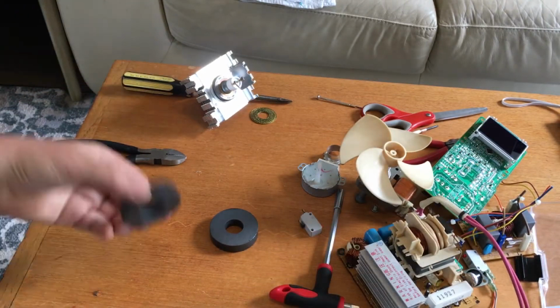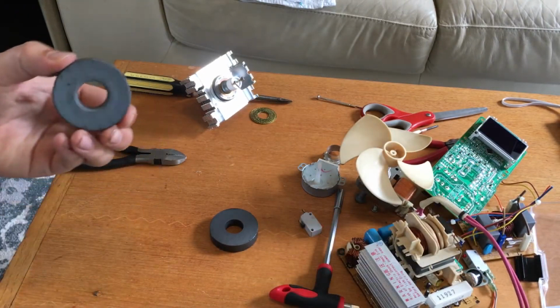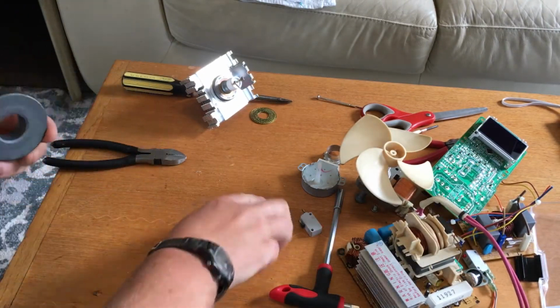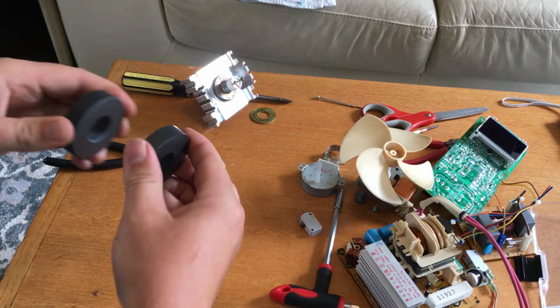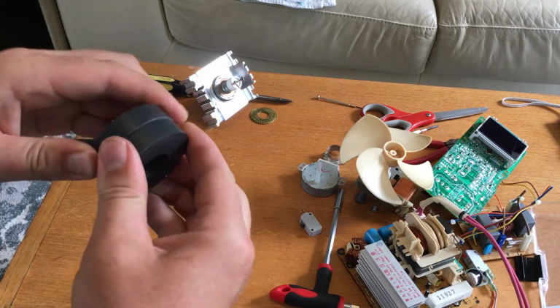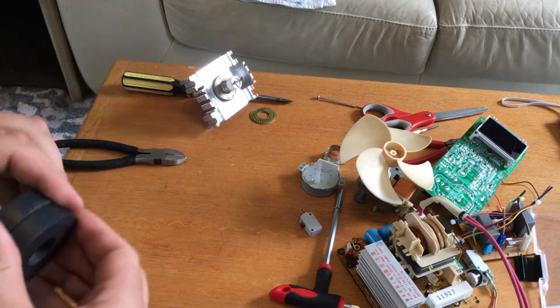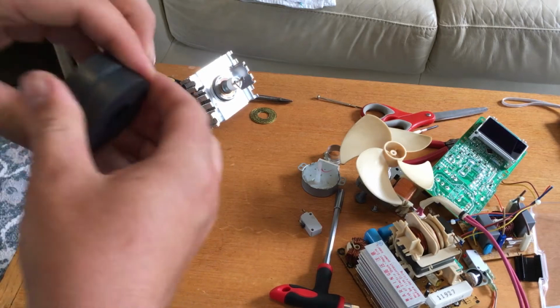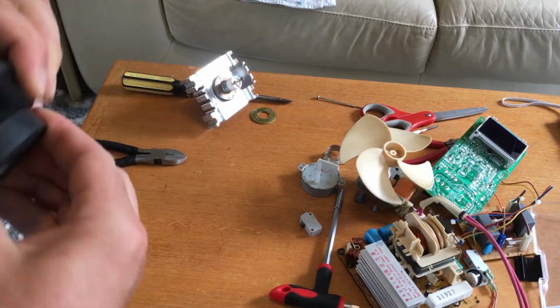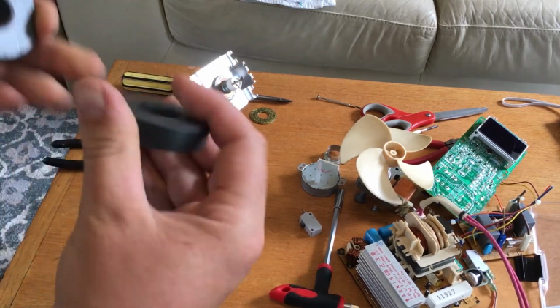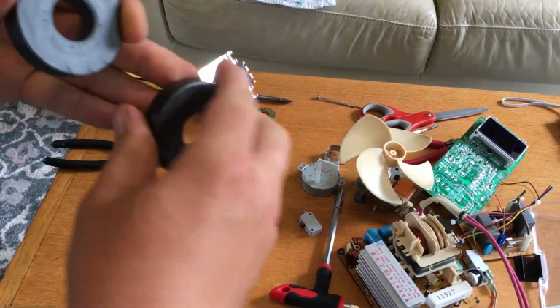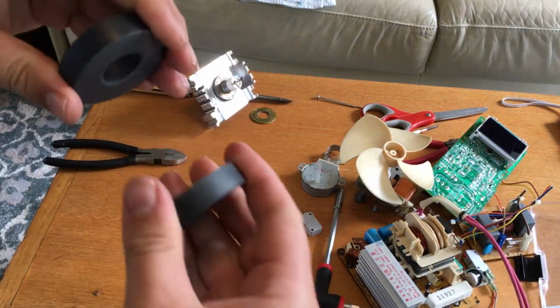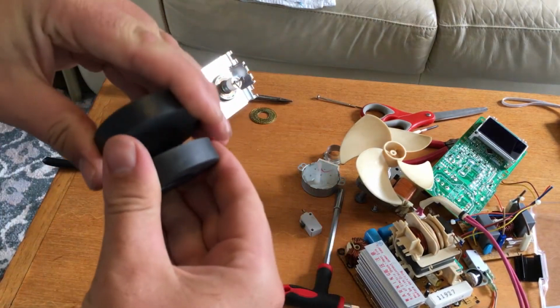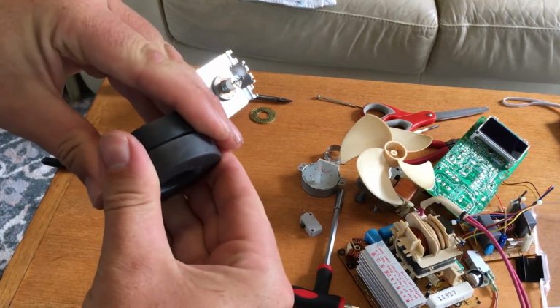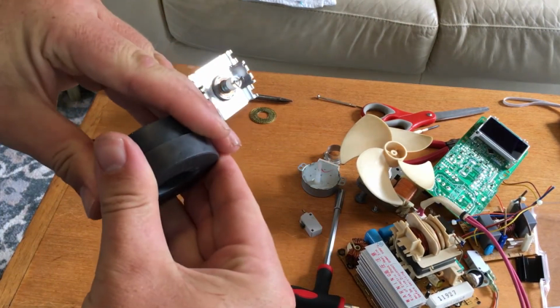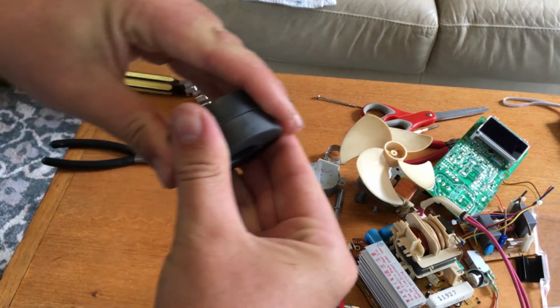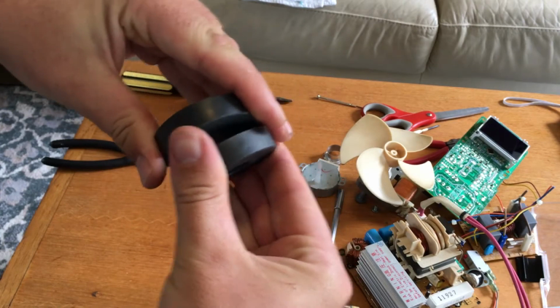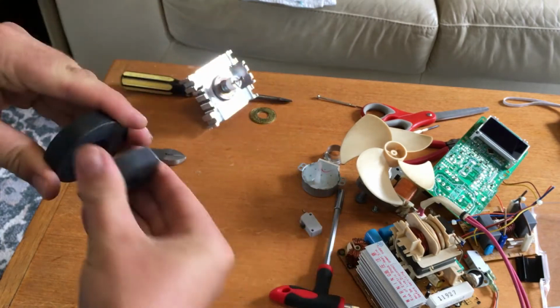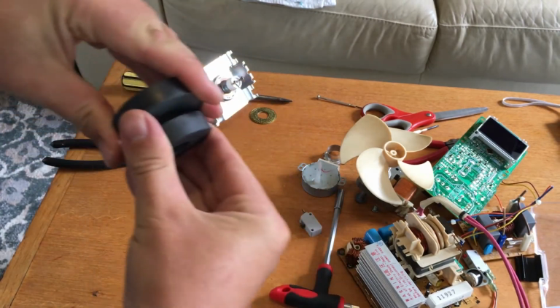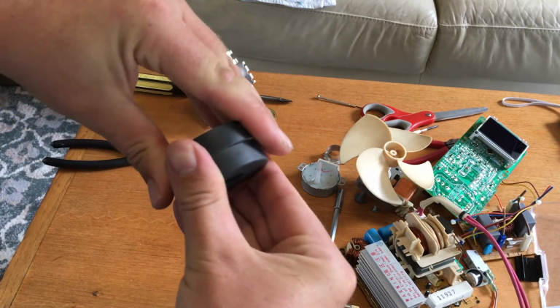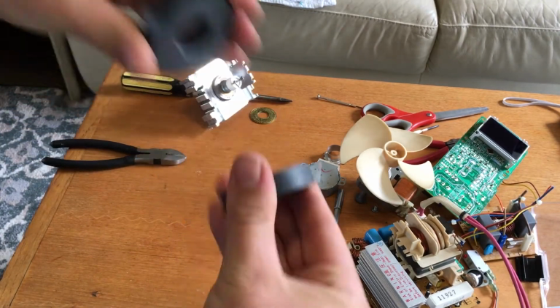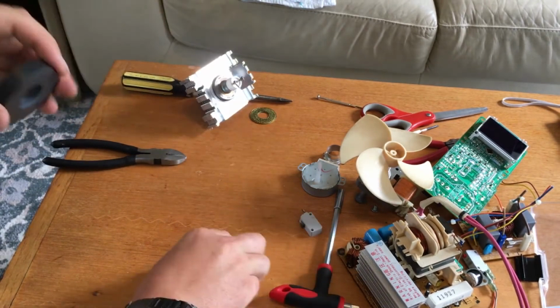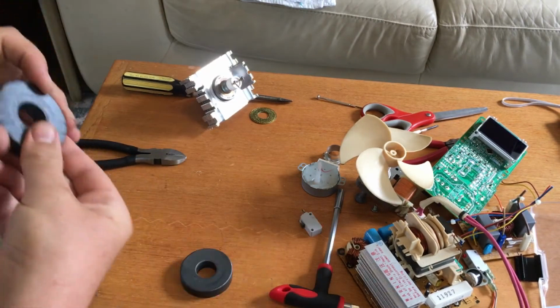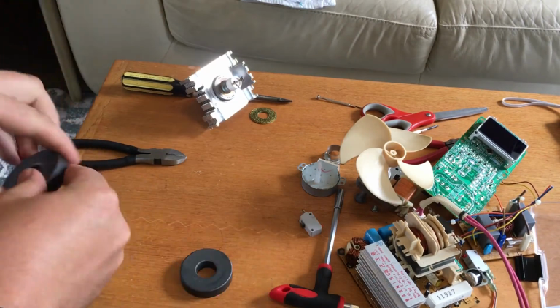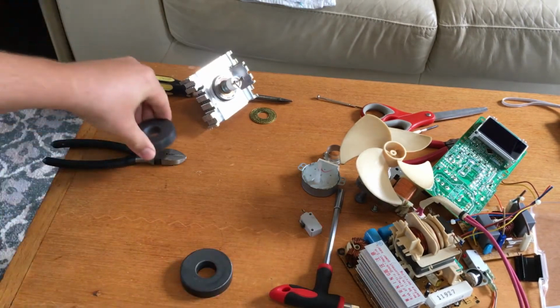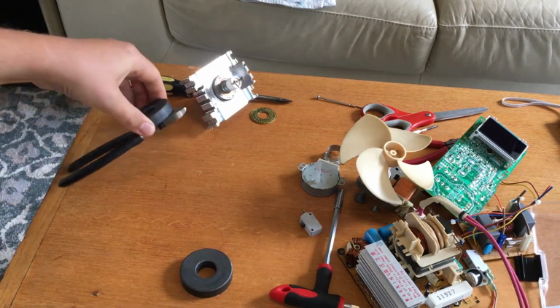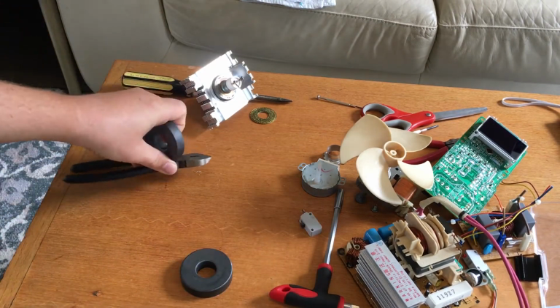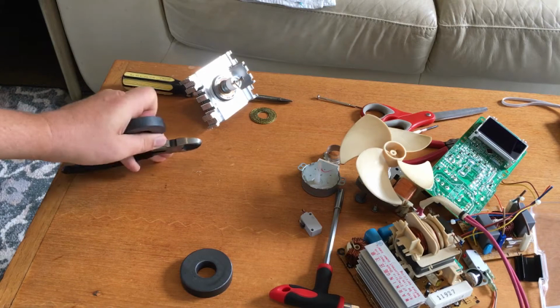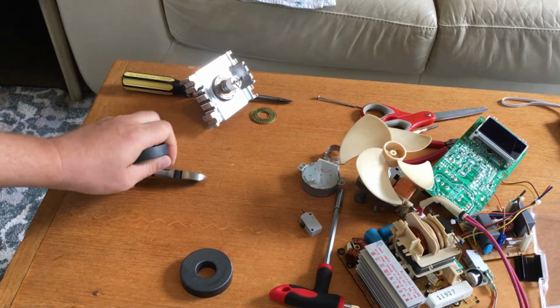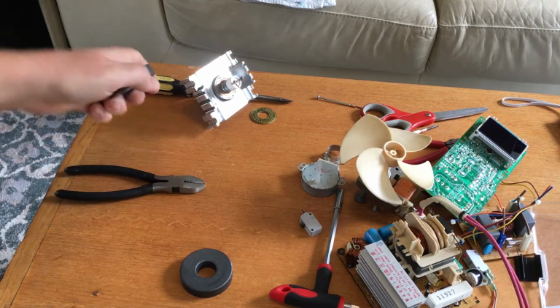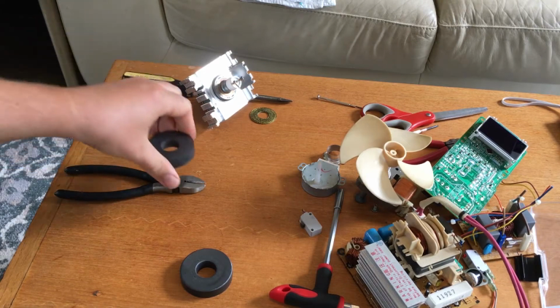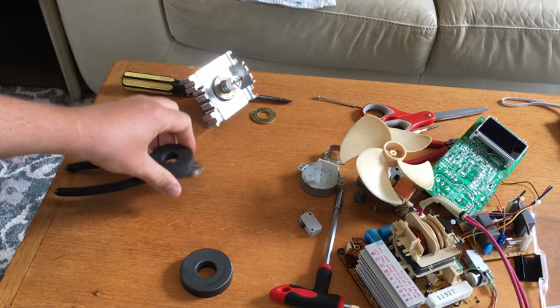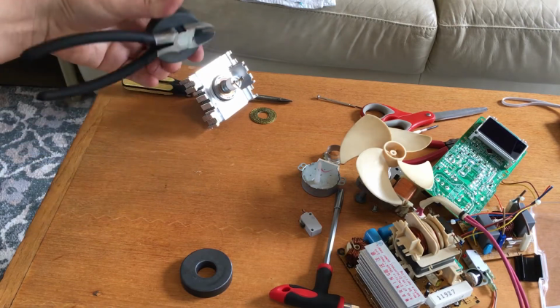The magnets are fairly powerful — they're not like rare earth magnets, I can put them together by hand — but yeah, not too bad.